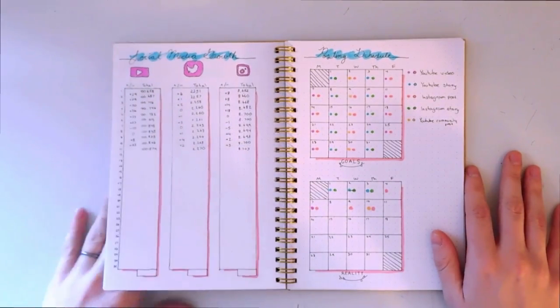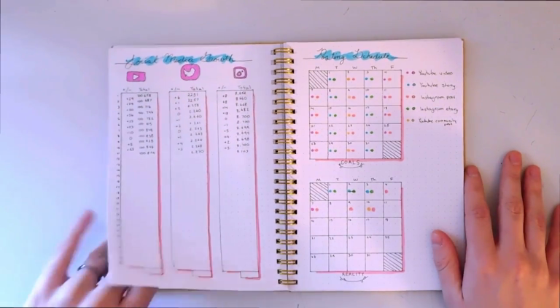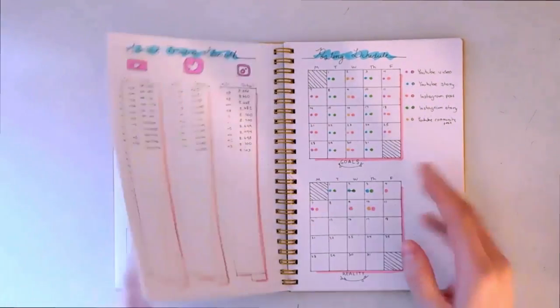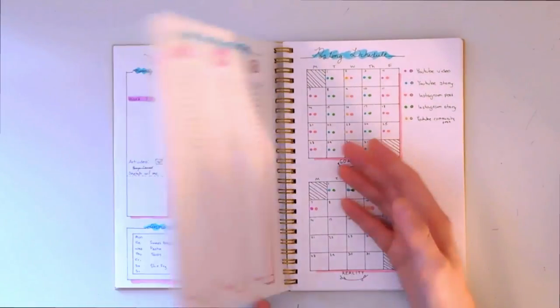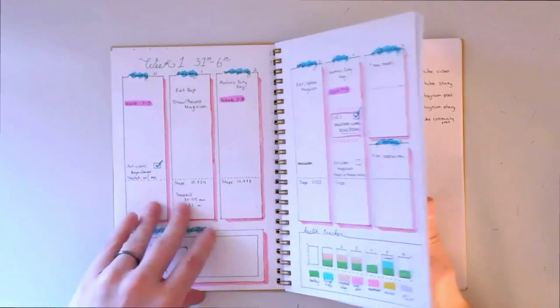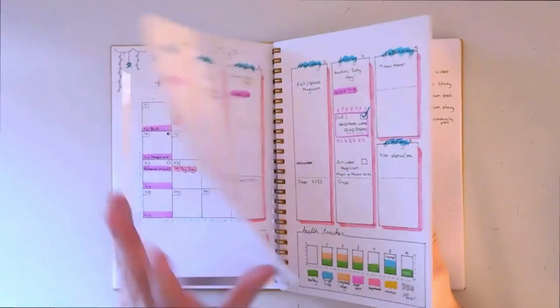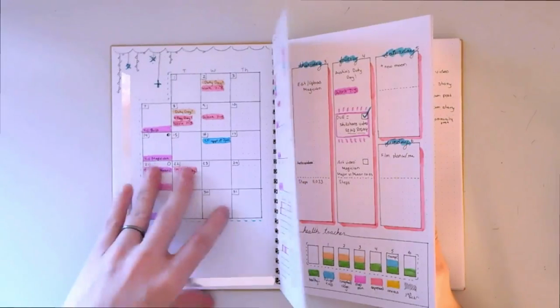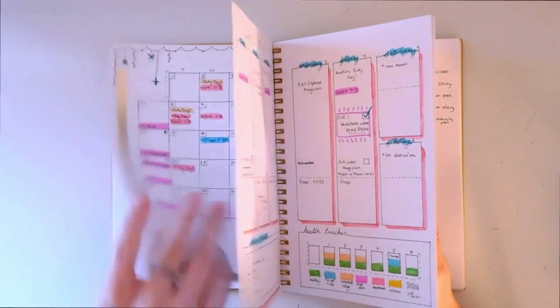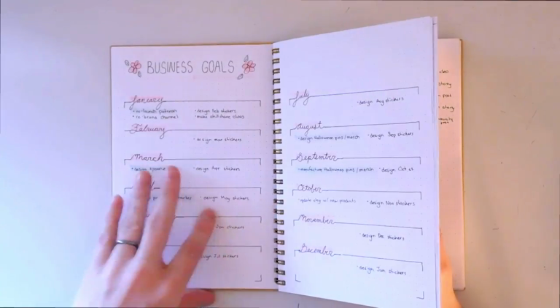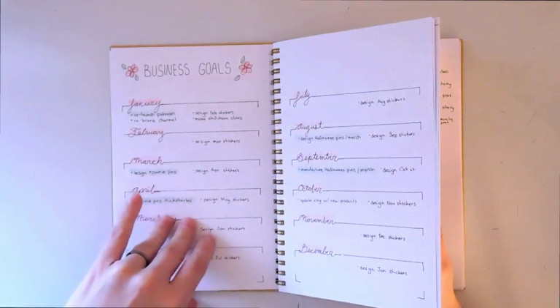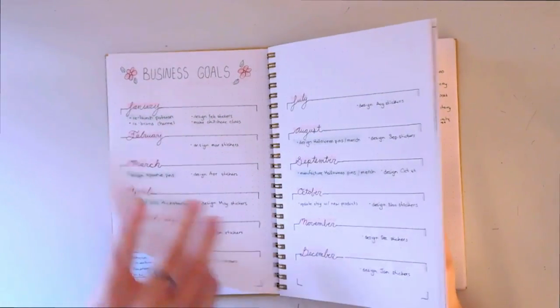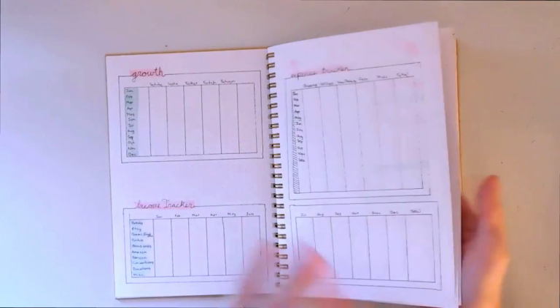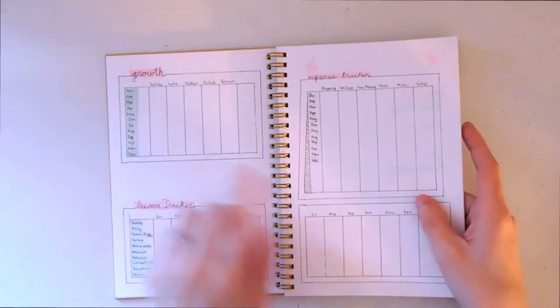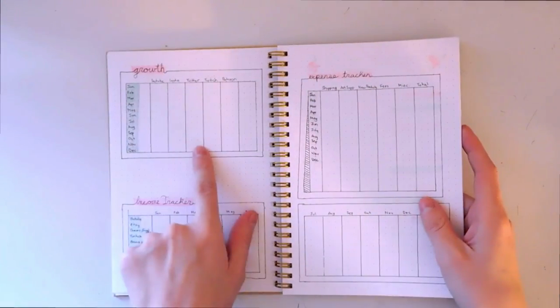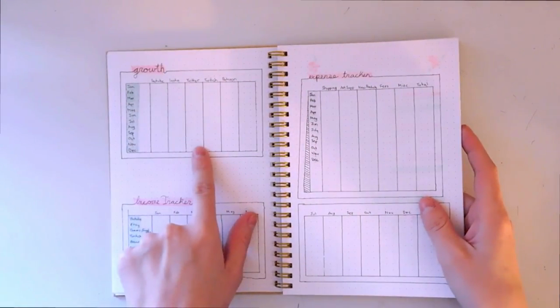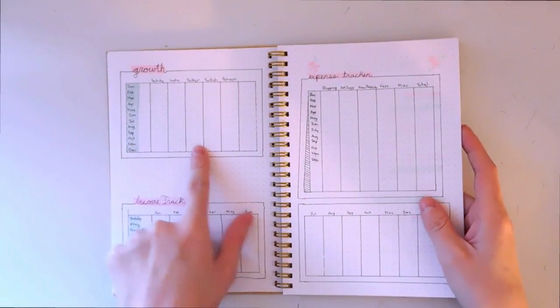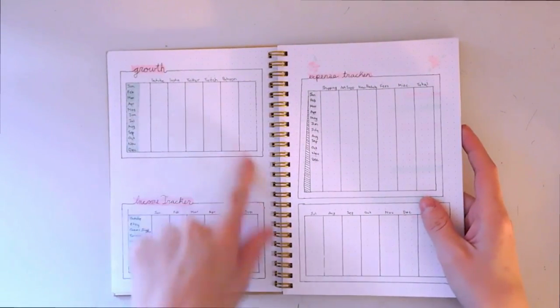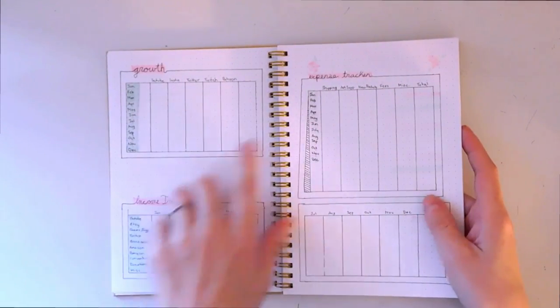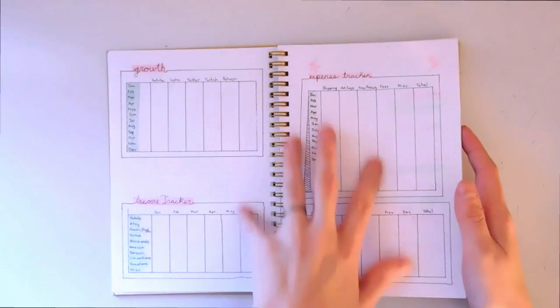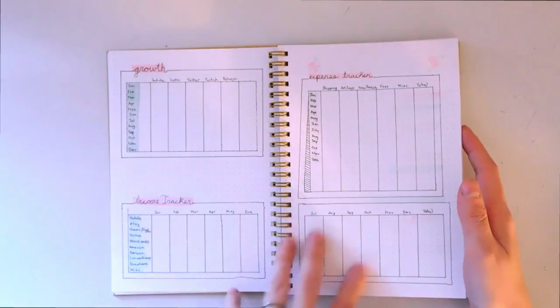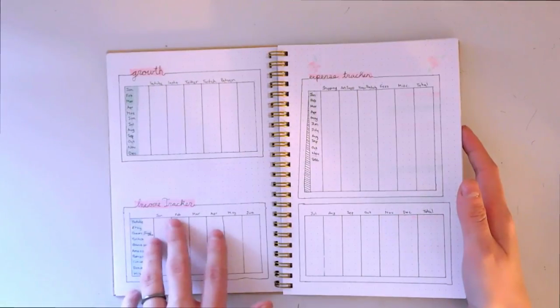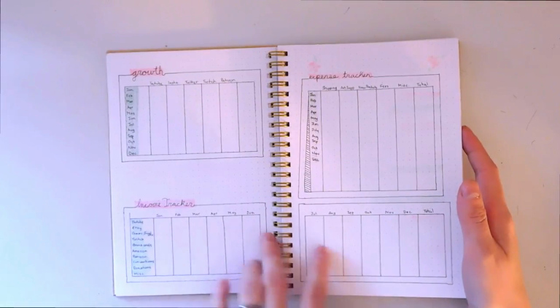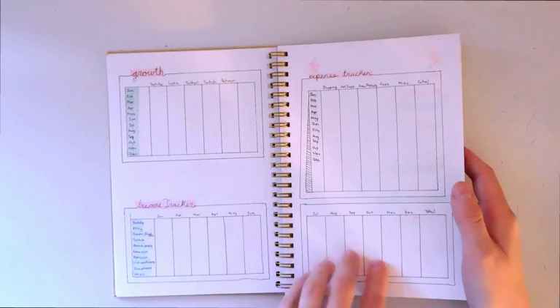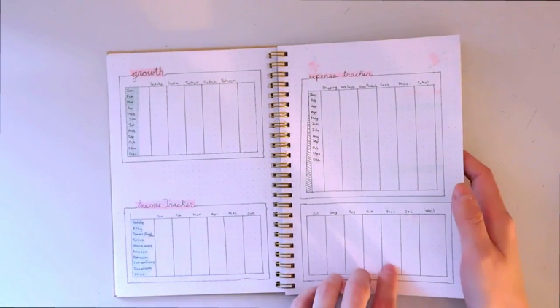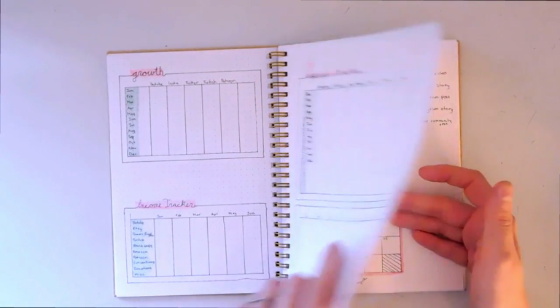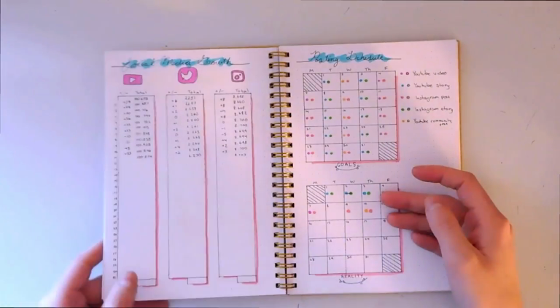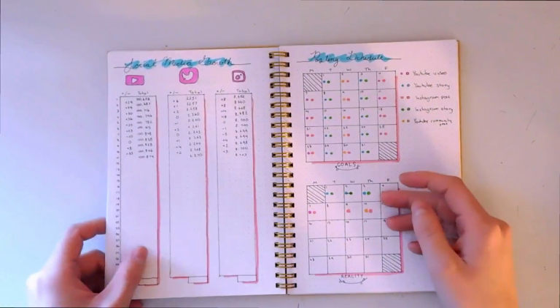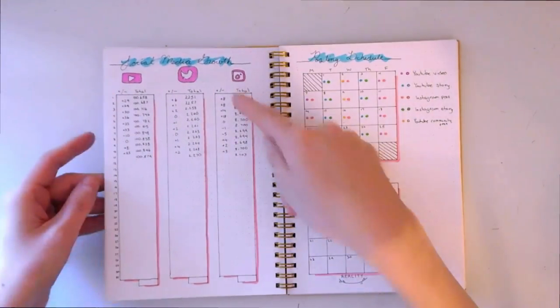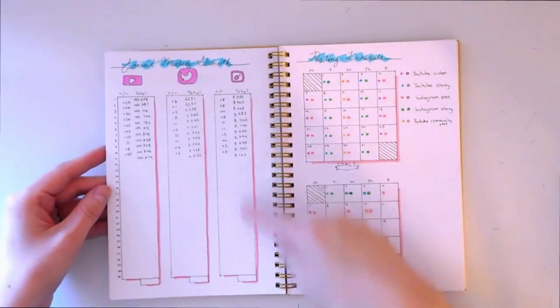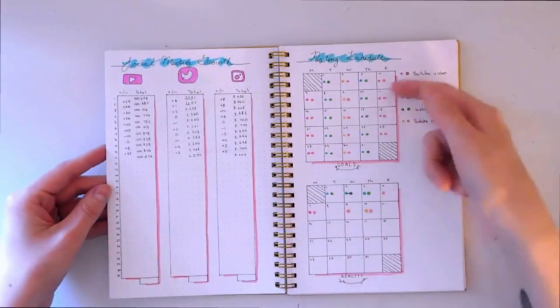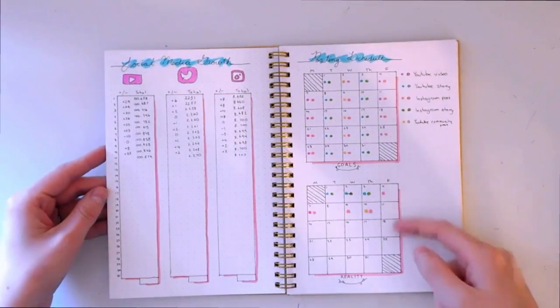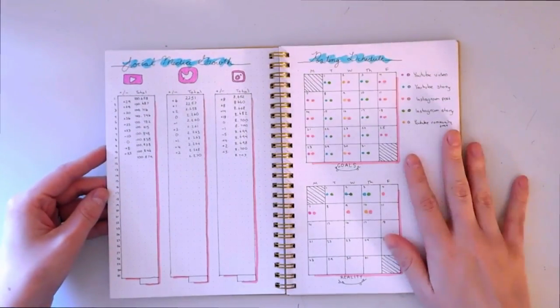I can plug that monthly total back into the earlier tracking page, so as the year progresses the data from individual months fills in that overview.